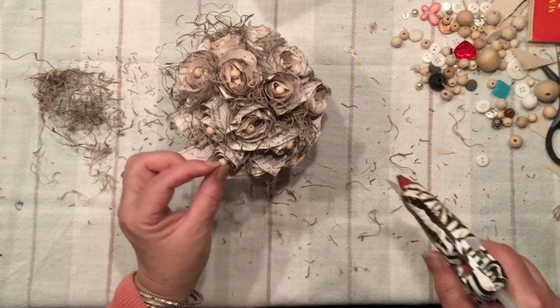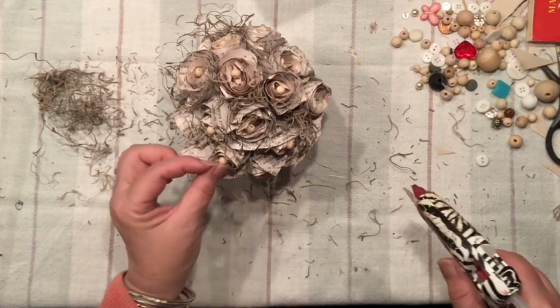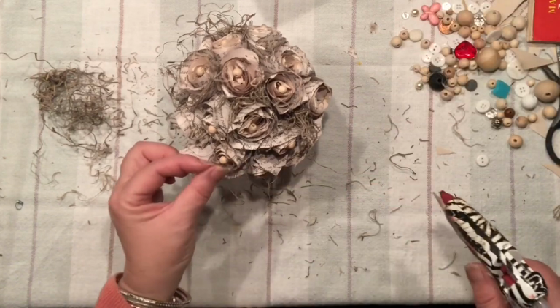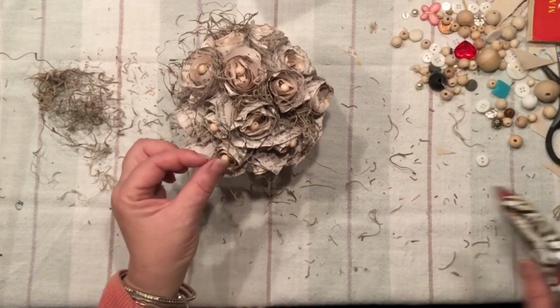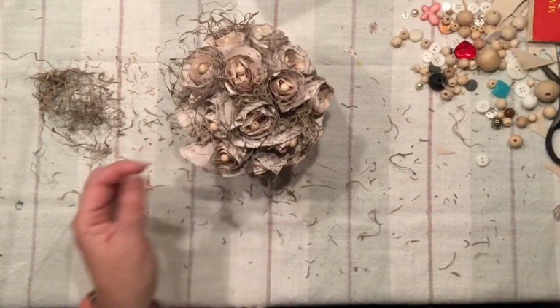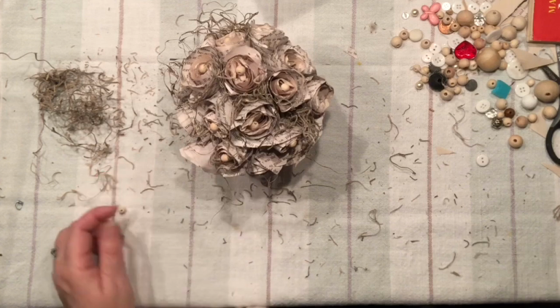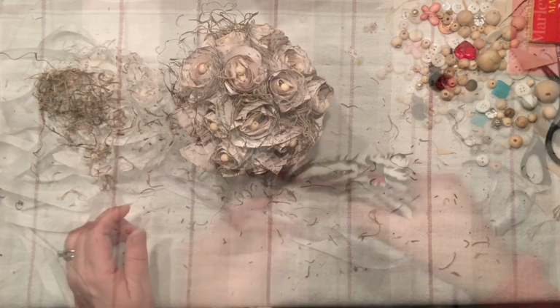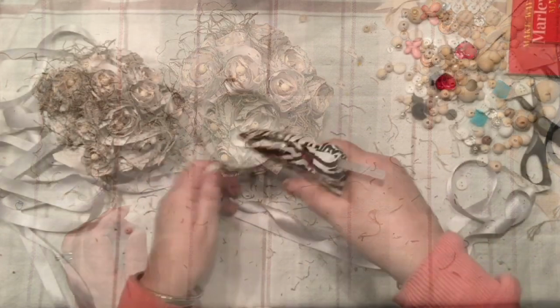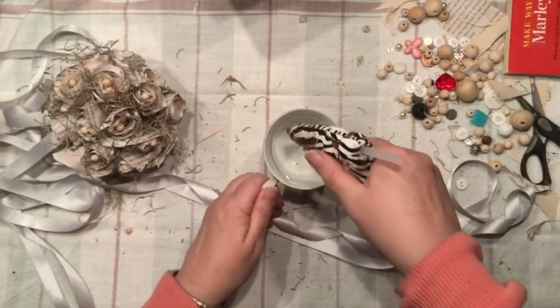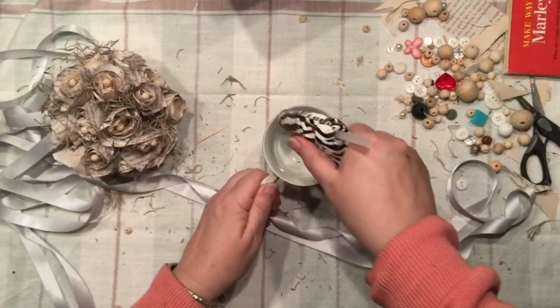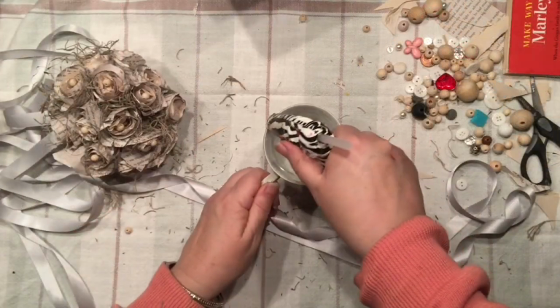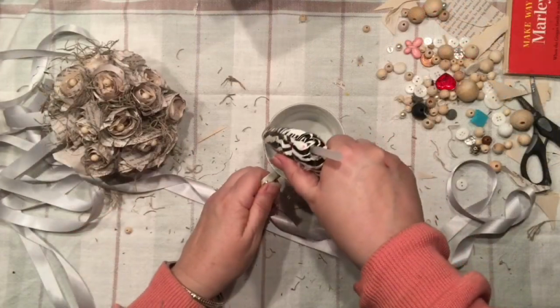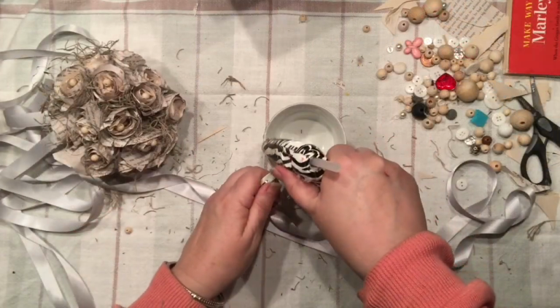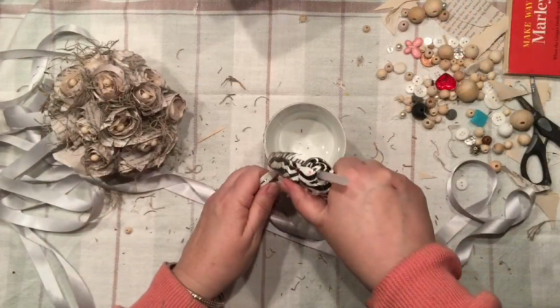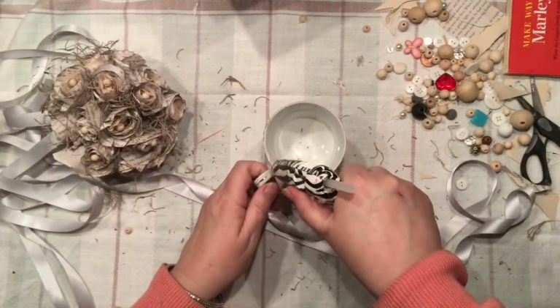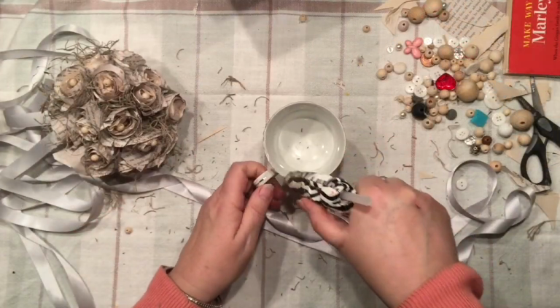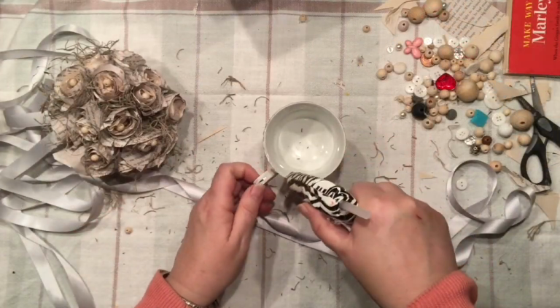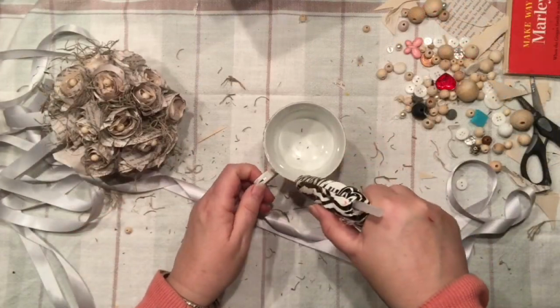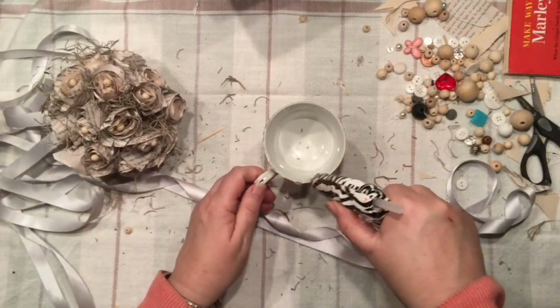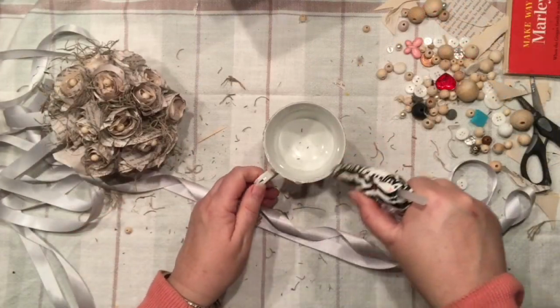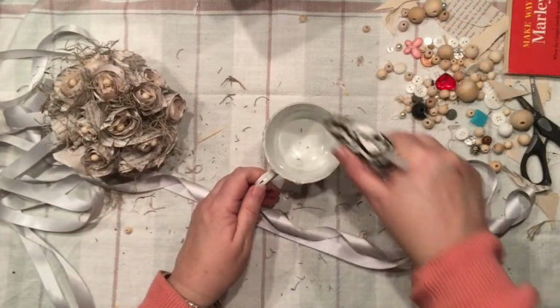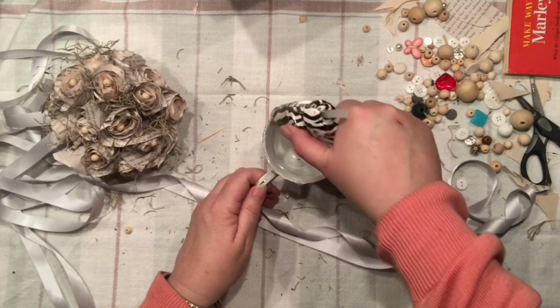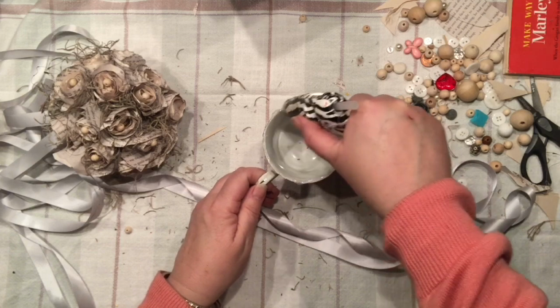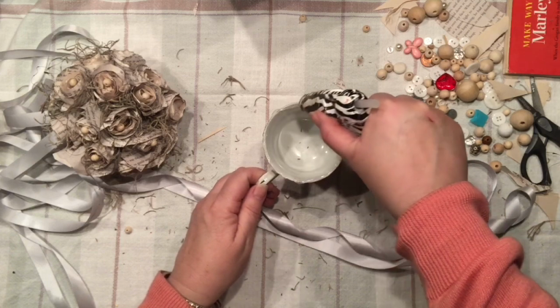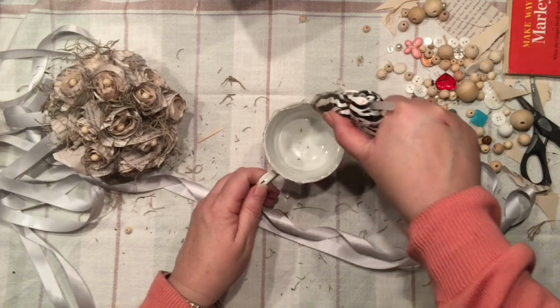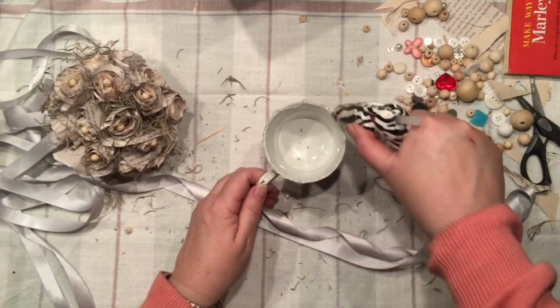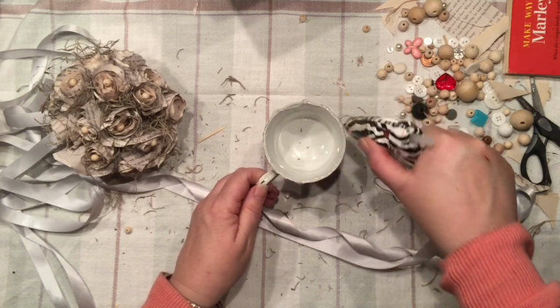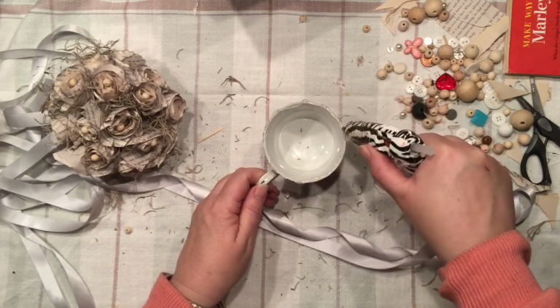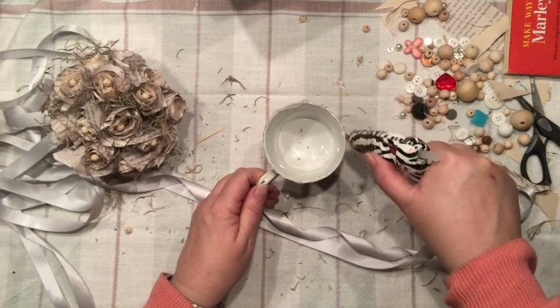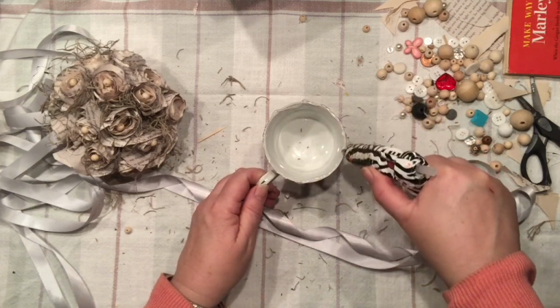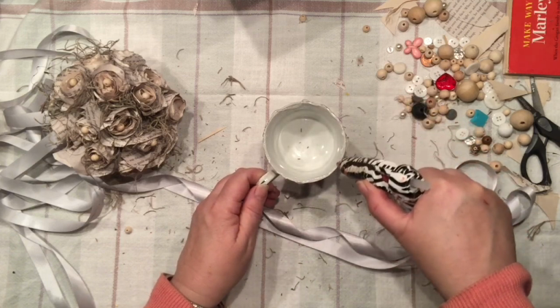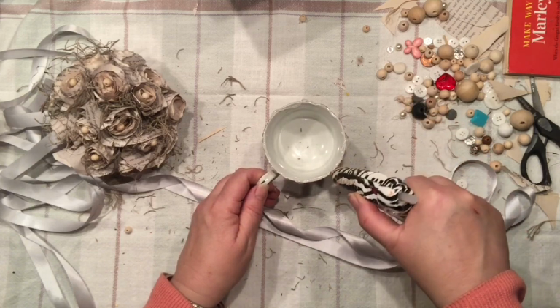To make sure that our beautiful bouquet is not going anywhere, I would say just add a little bit of hot glue to the rim of your teacup and you are good to go.